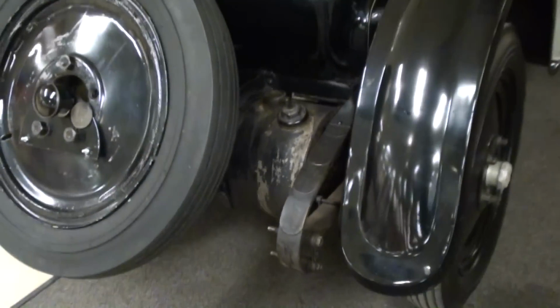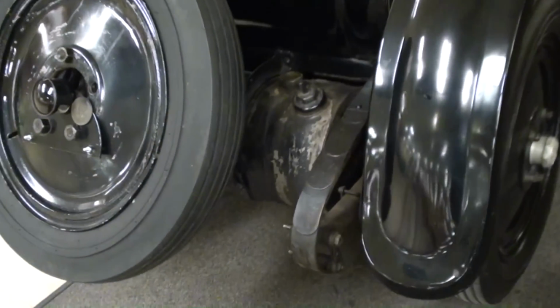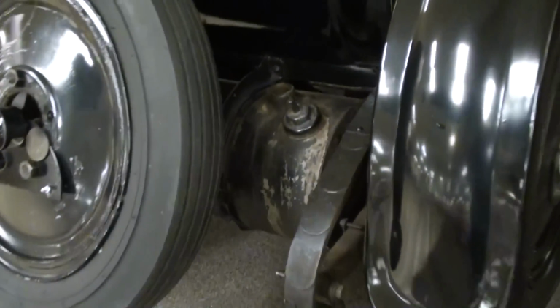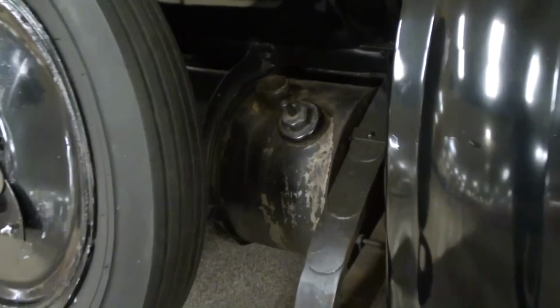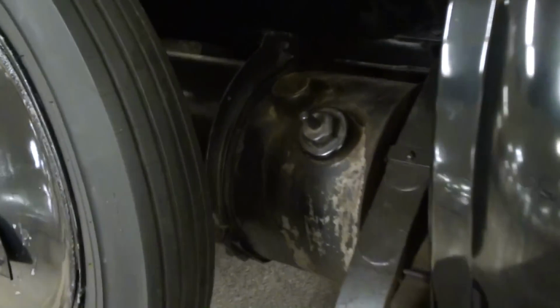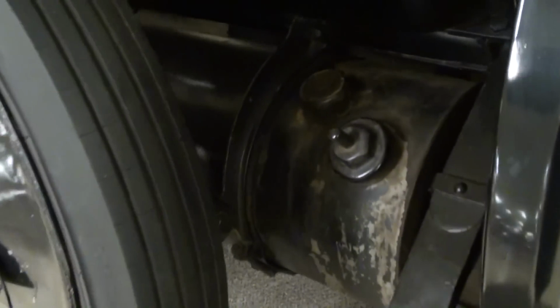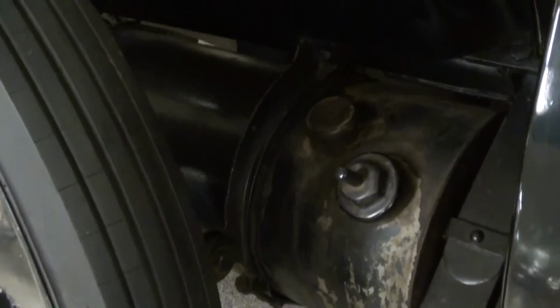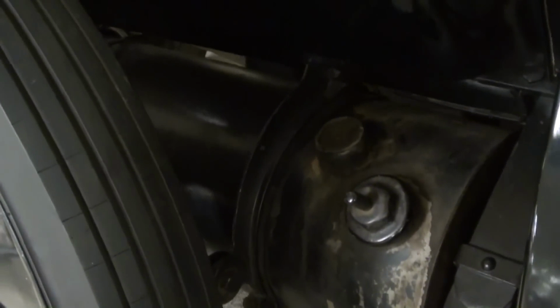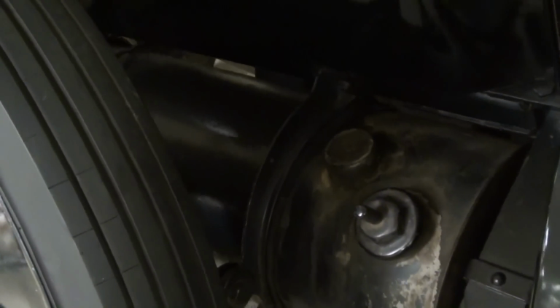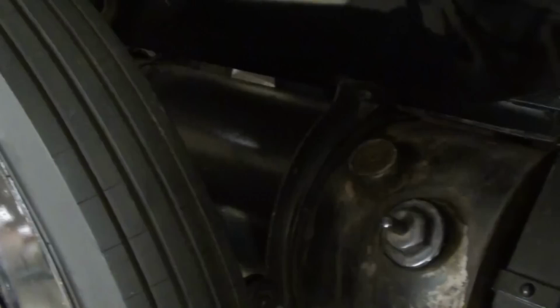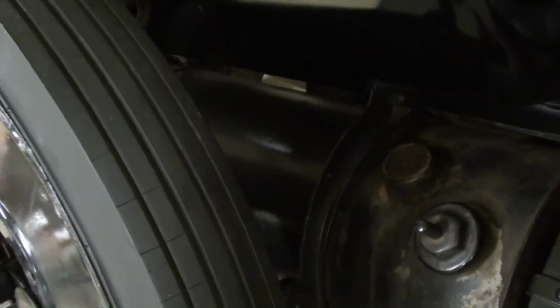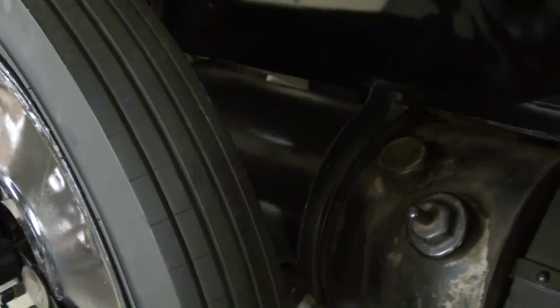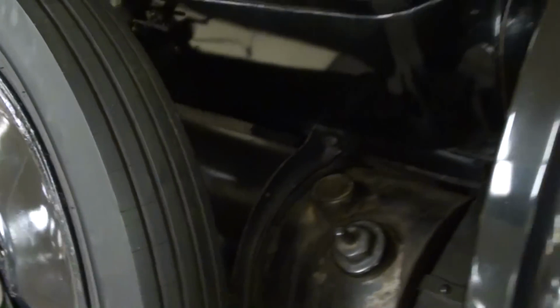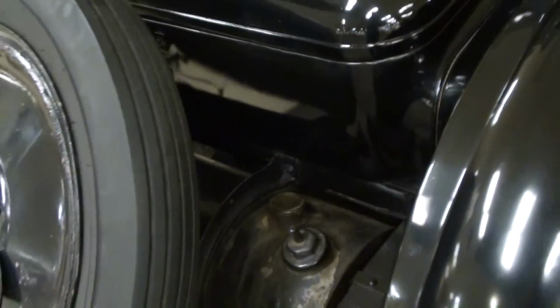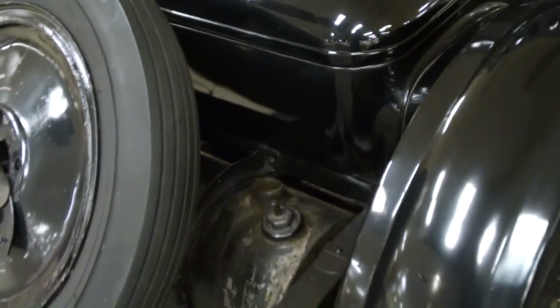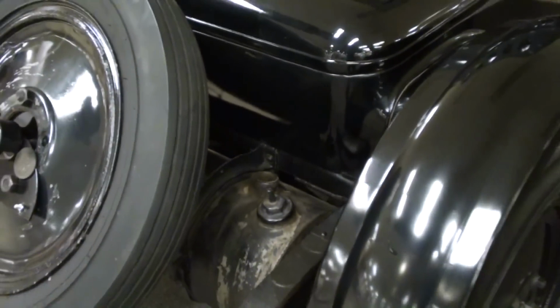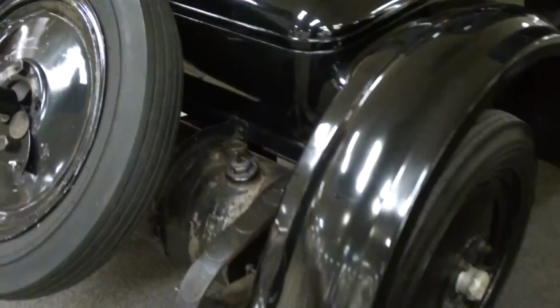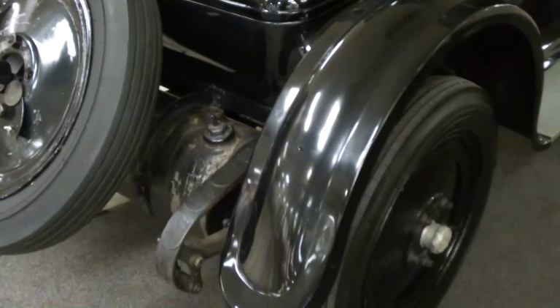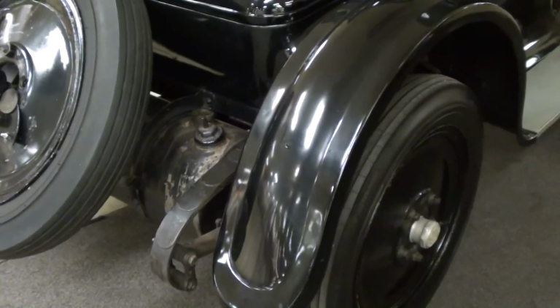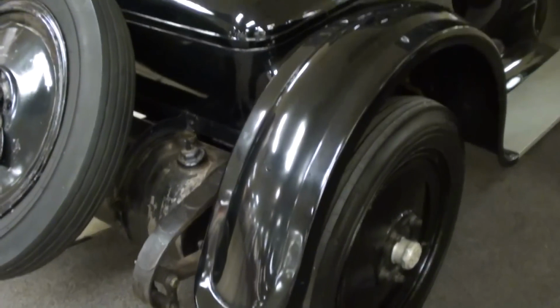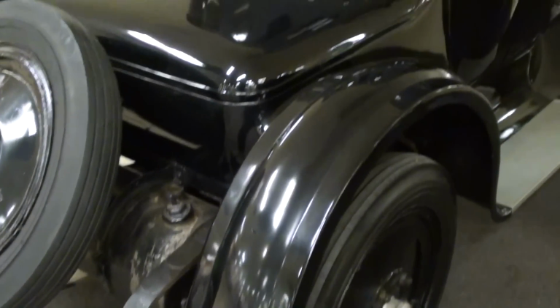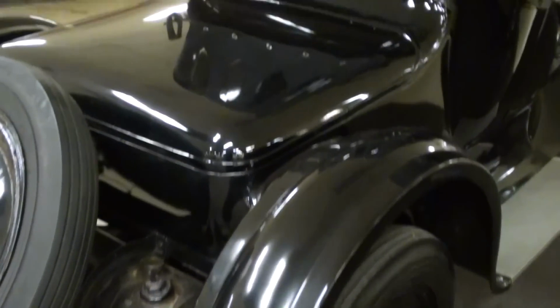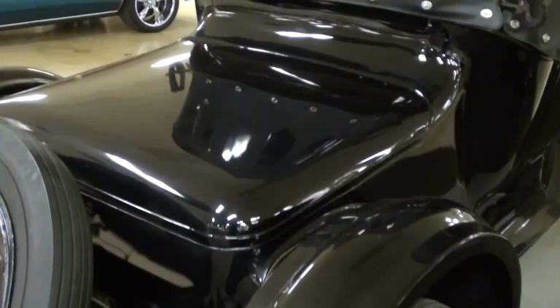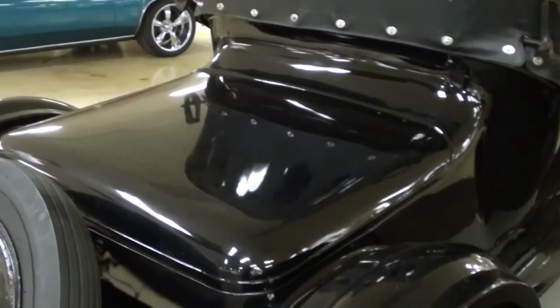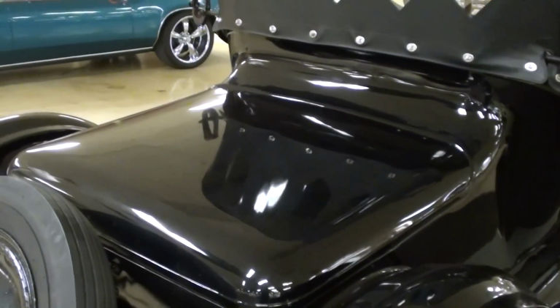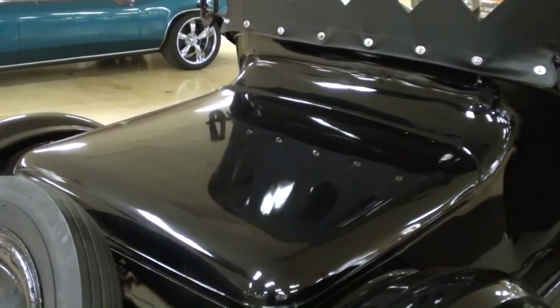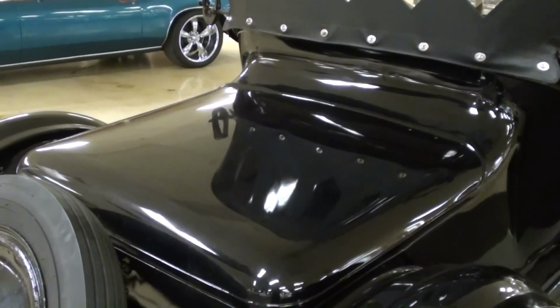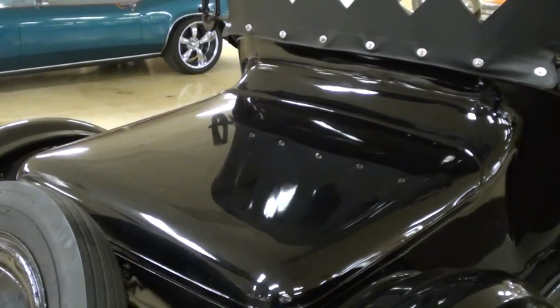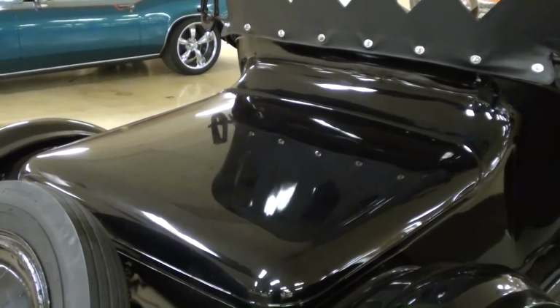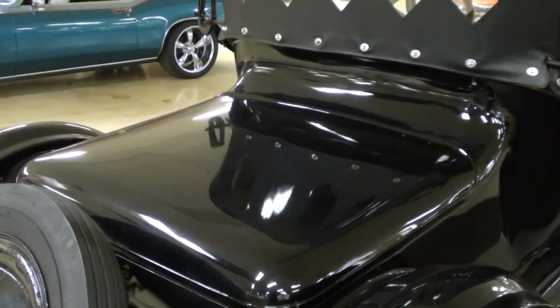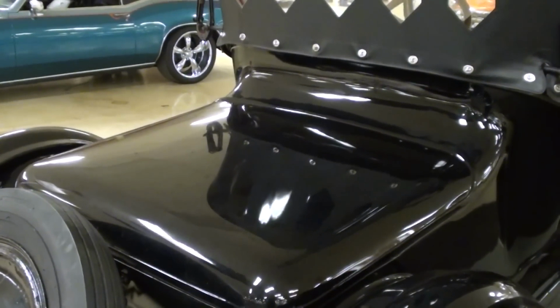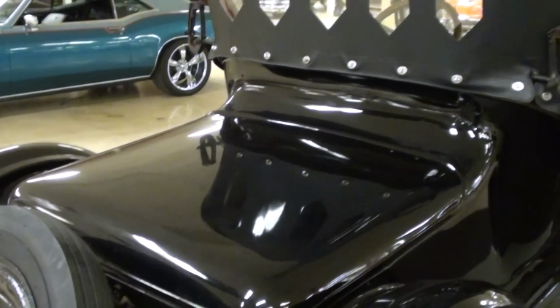The fuel tank is at the rear here, and it does have a little trunk back here as well for some extra storage.